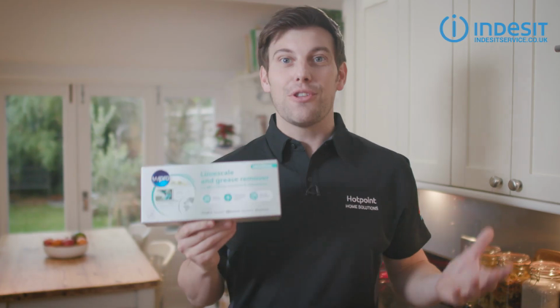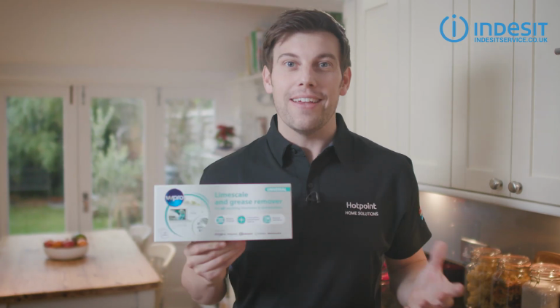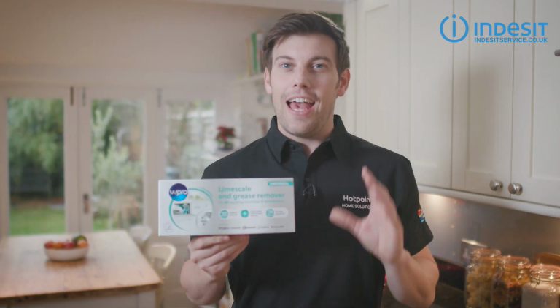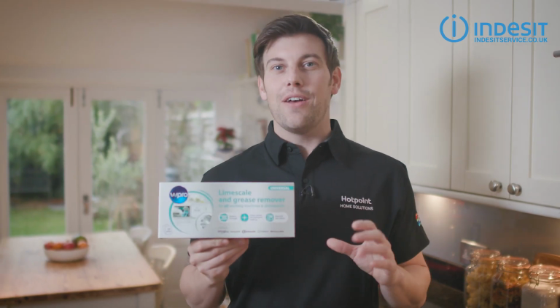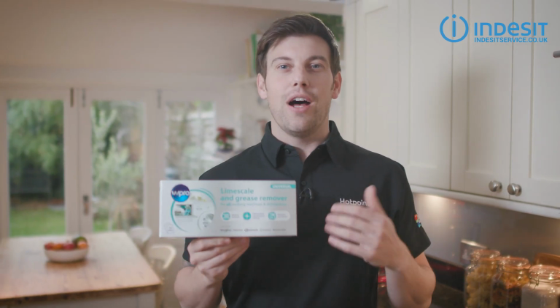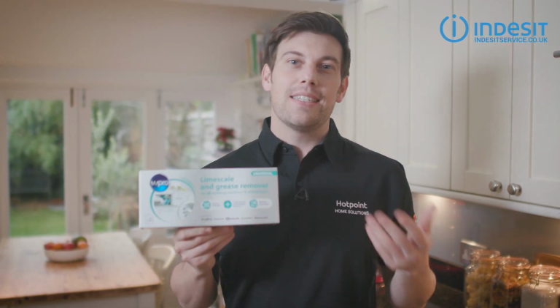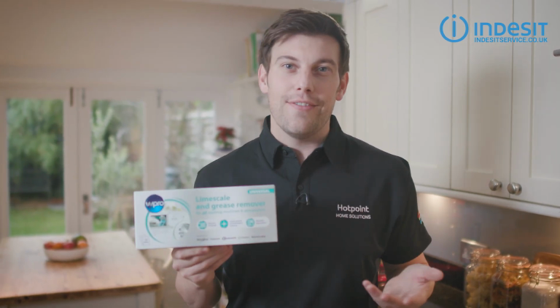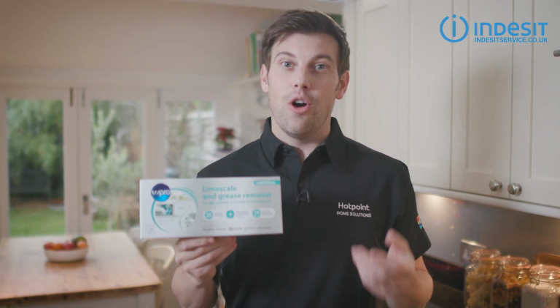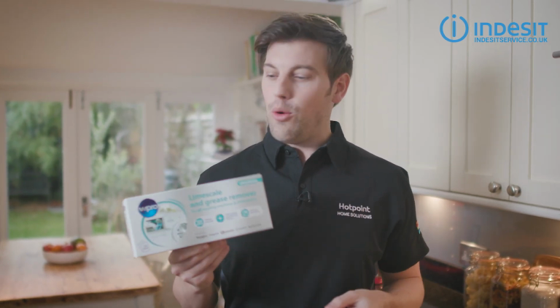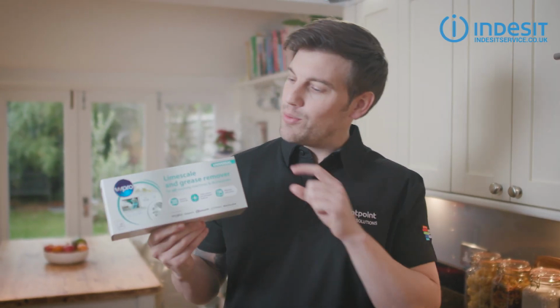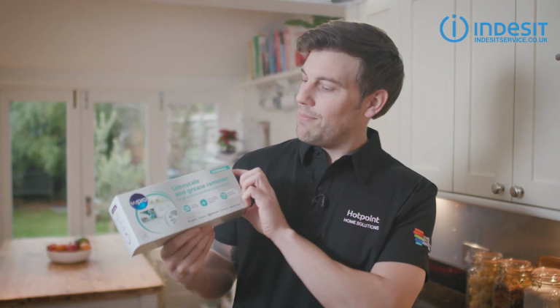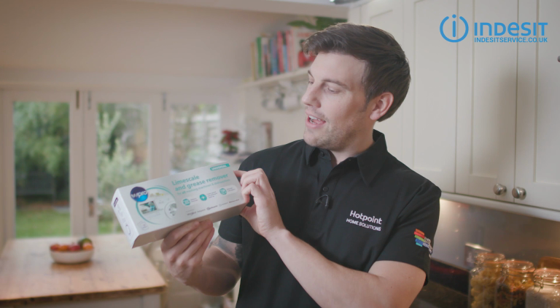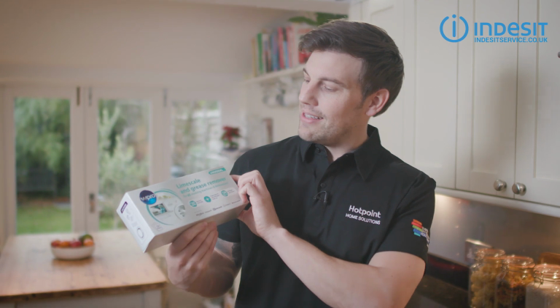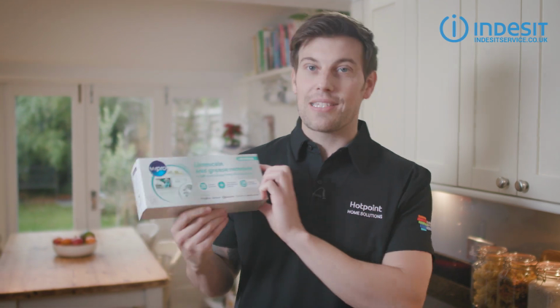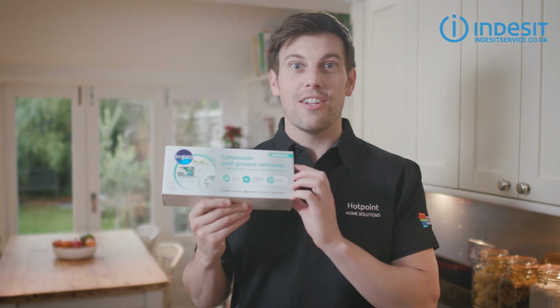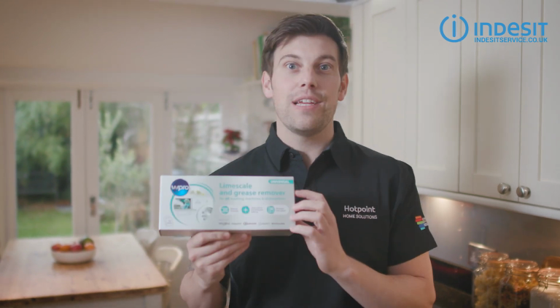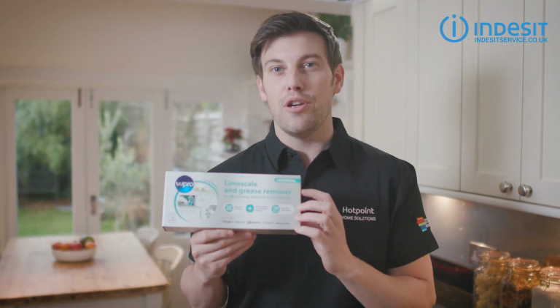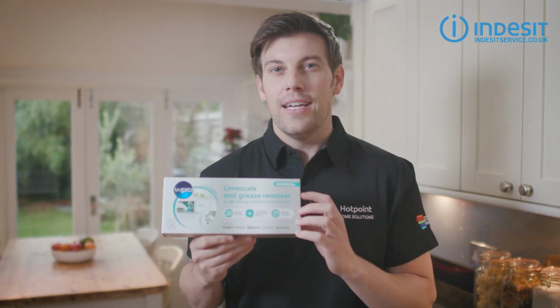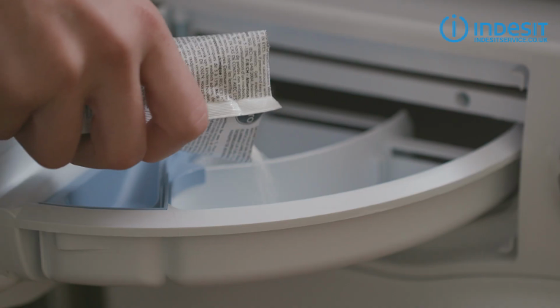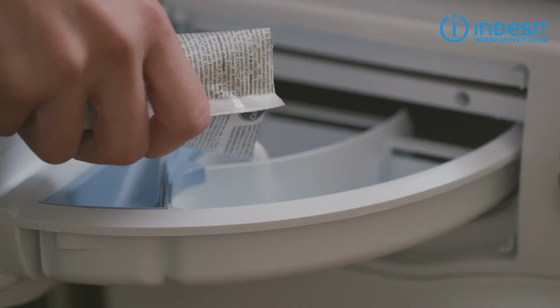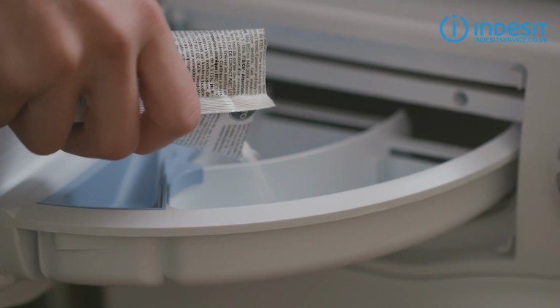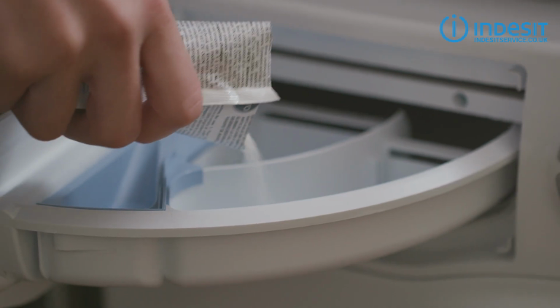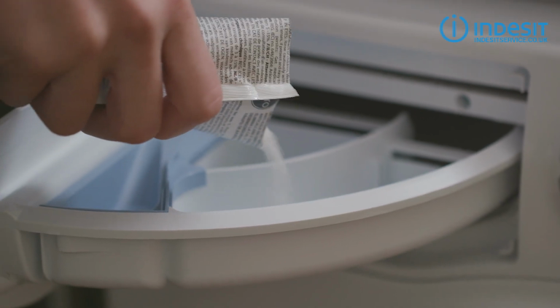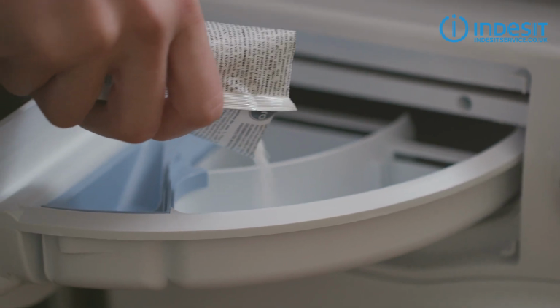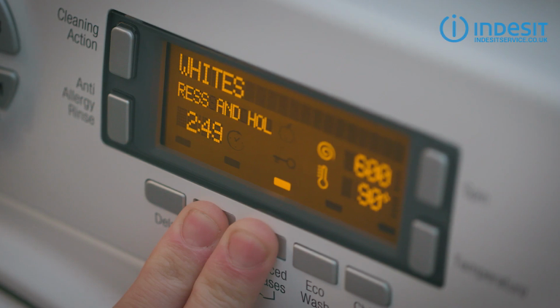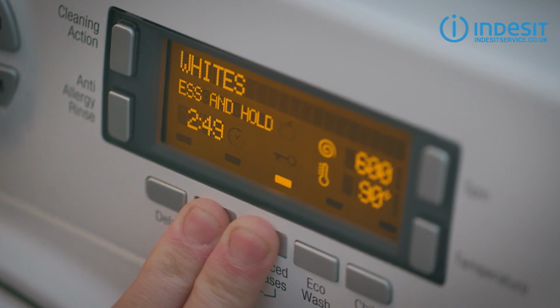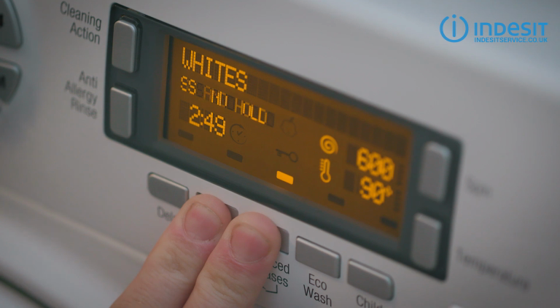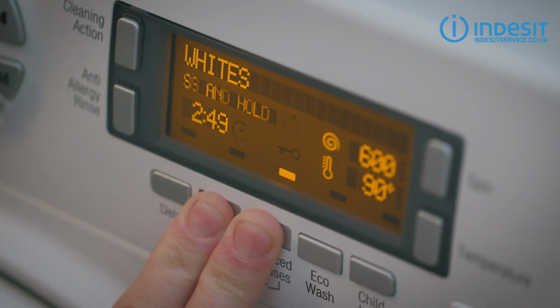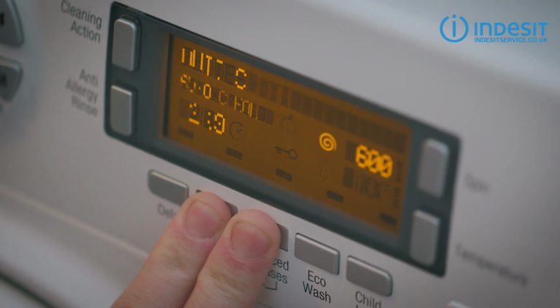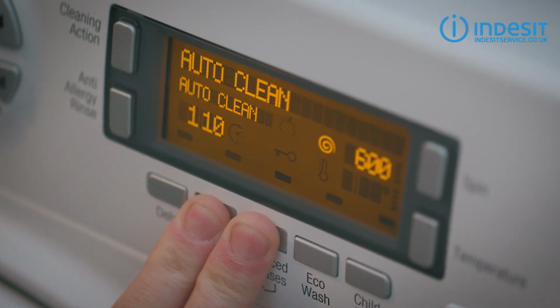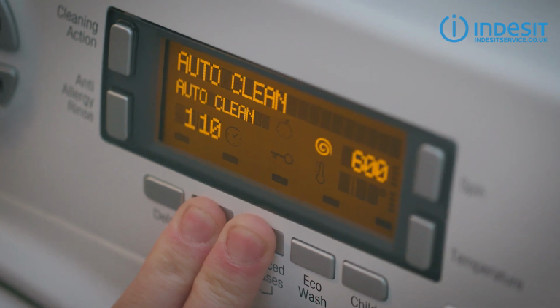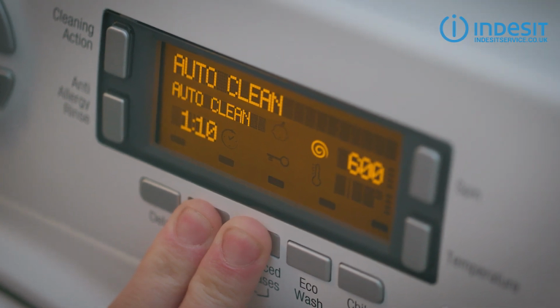Number three: every month run a service or hot wash with something like this limescale and grease remover. Simply run an empty wash on its hottest setting, or service setting if your machine has one.